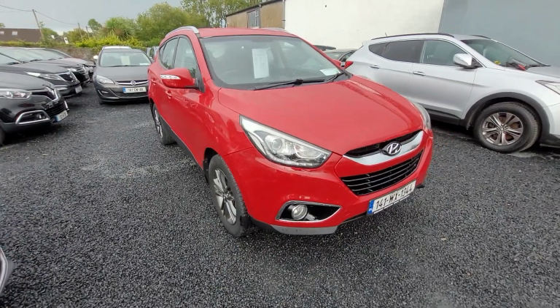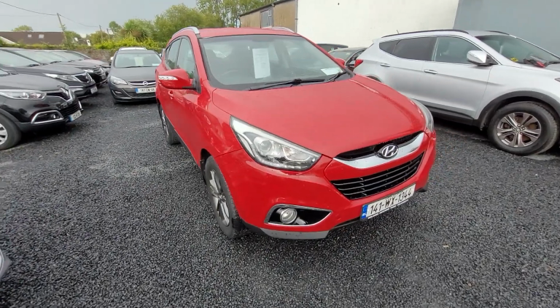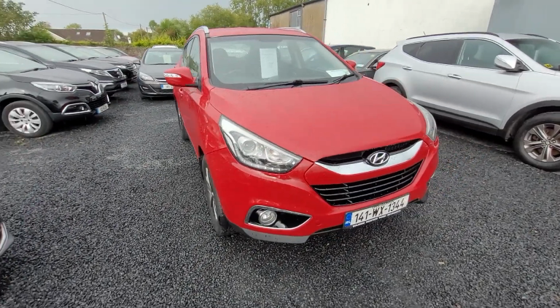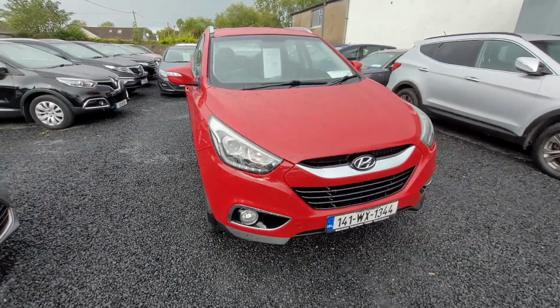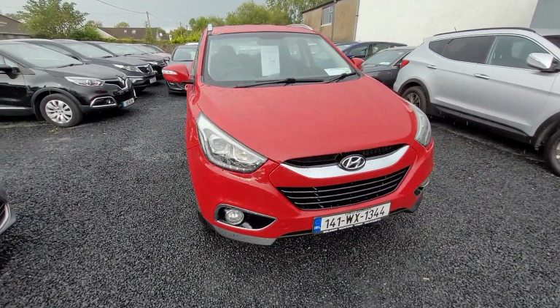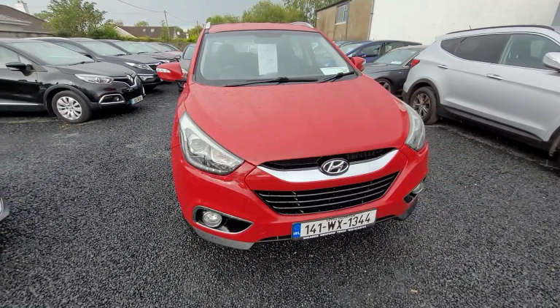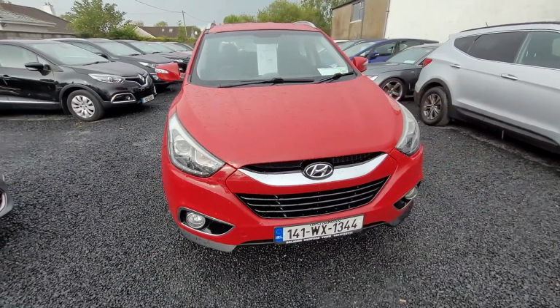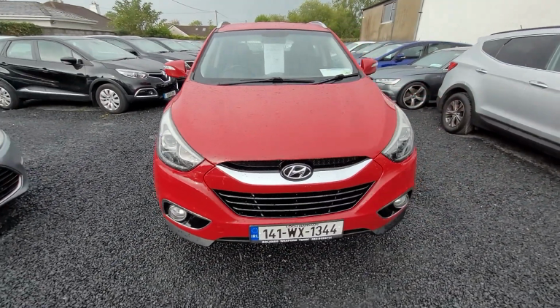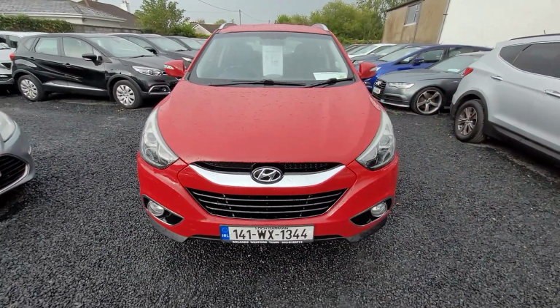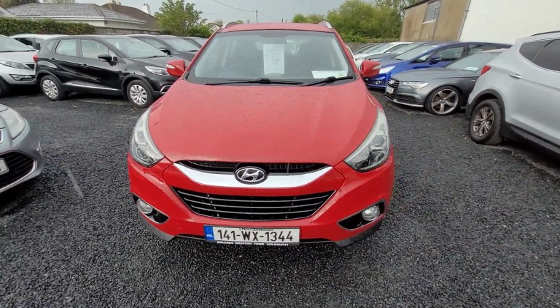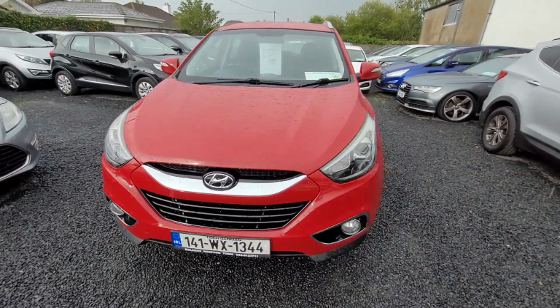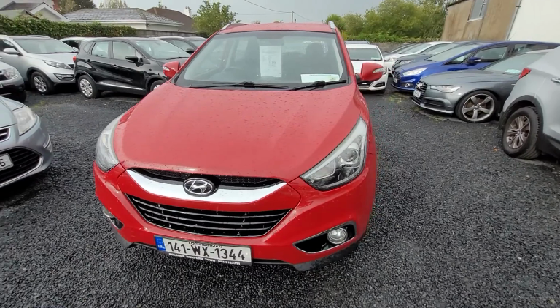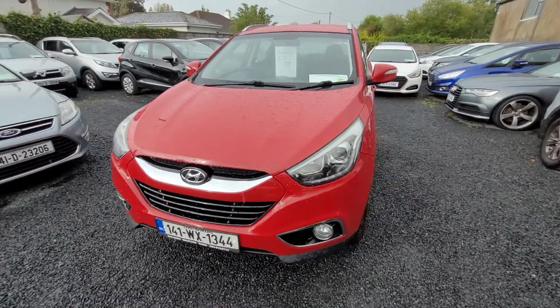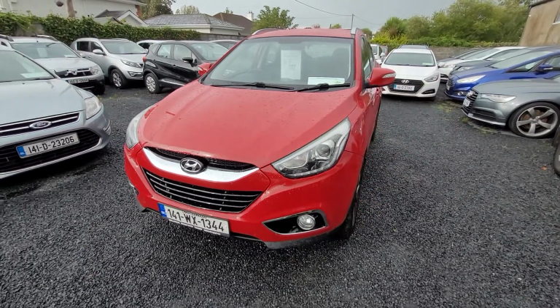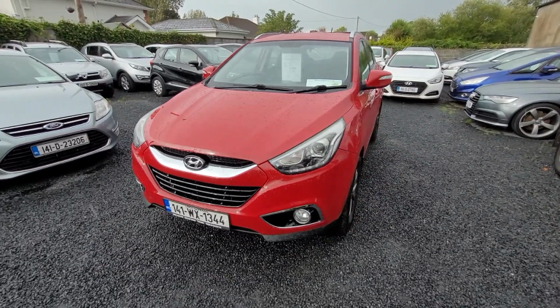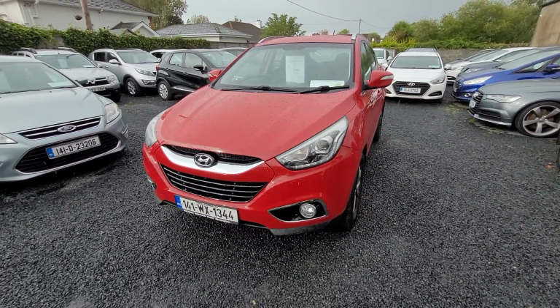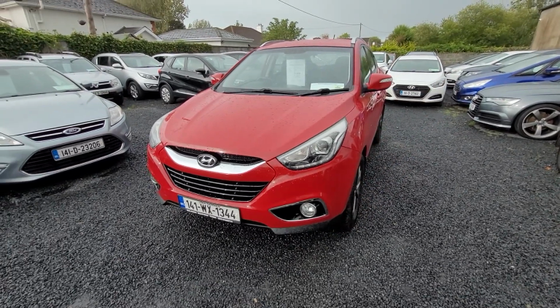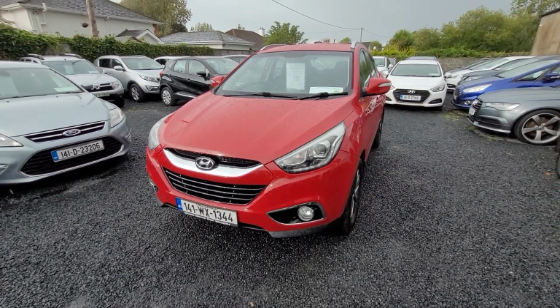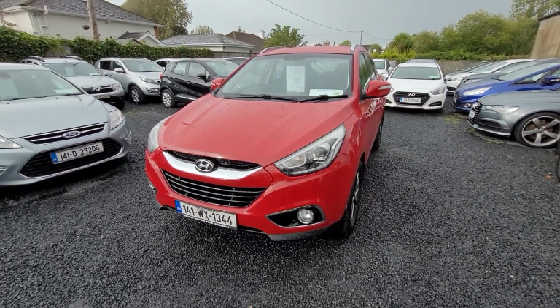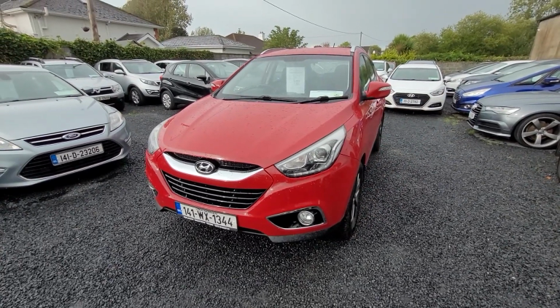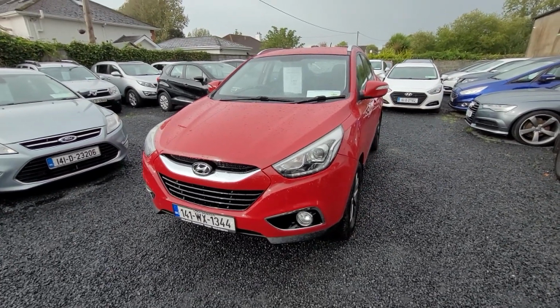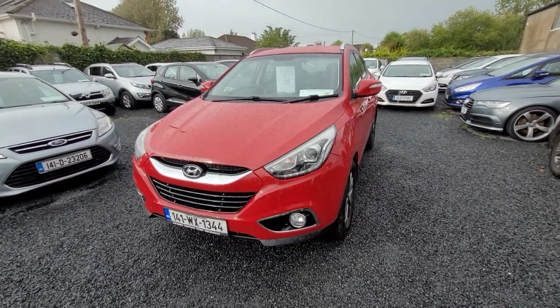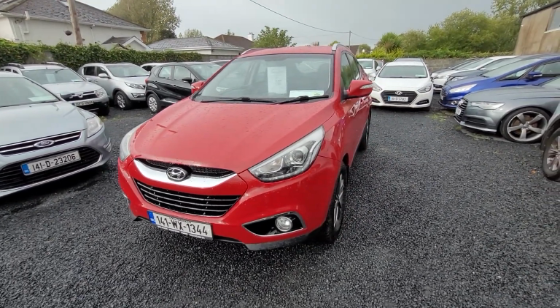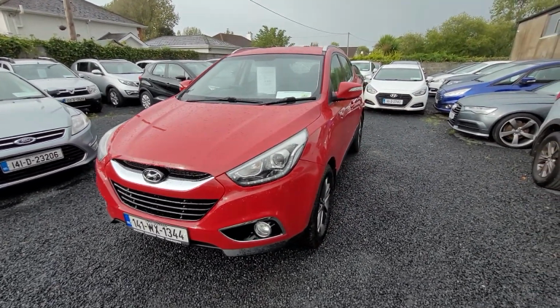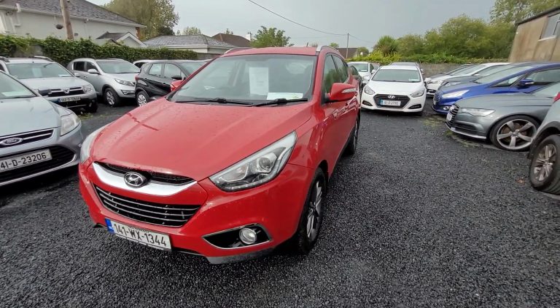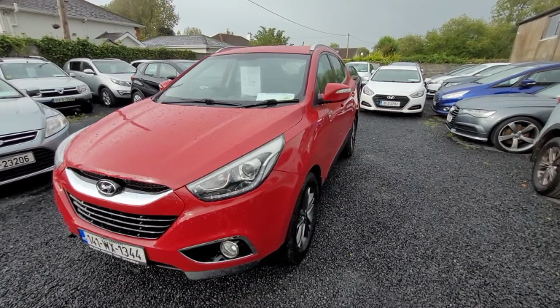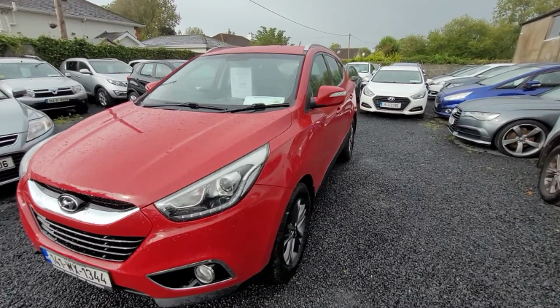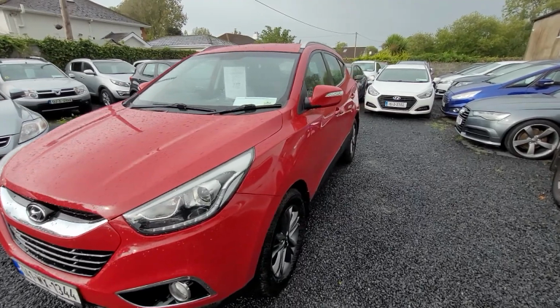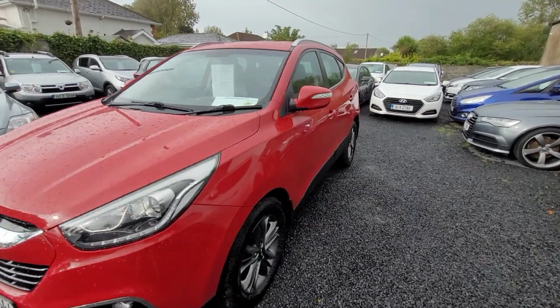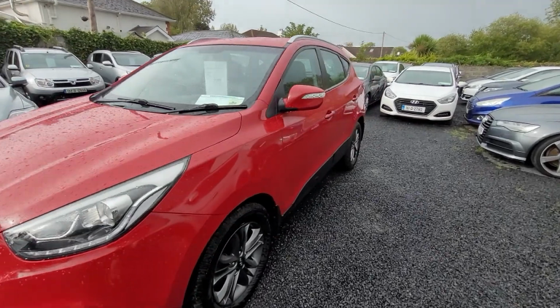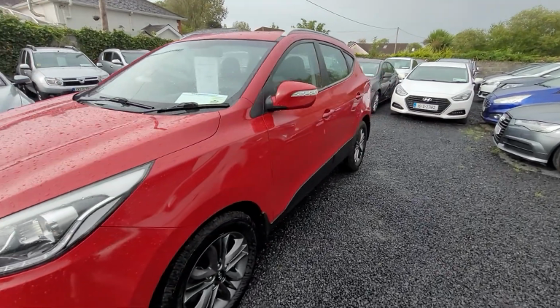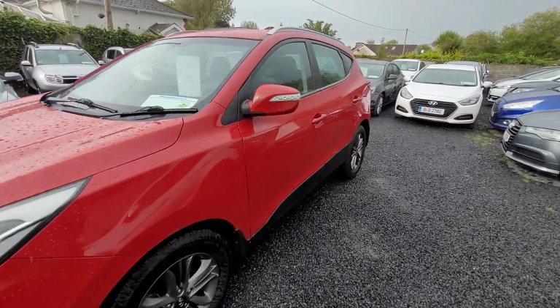Hi, John here from National Motors. Just a quick video presentation on the cars on offer here today. Here we have a 2014 Hyundai iX35, 1.7 diesel. It's the executive model.